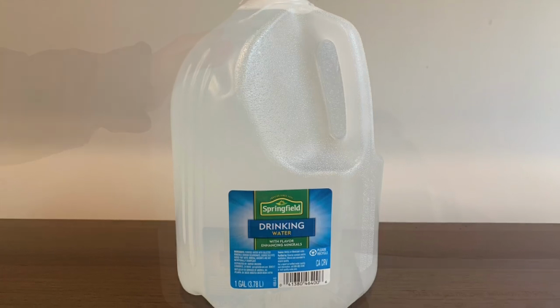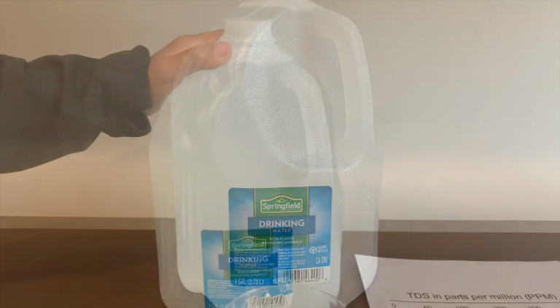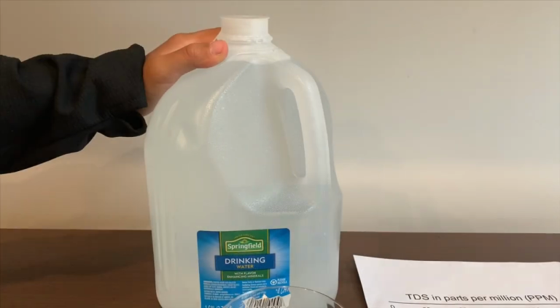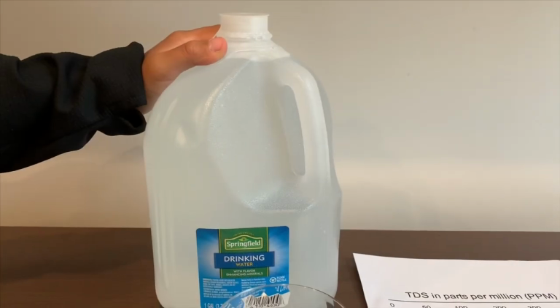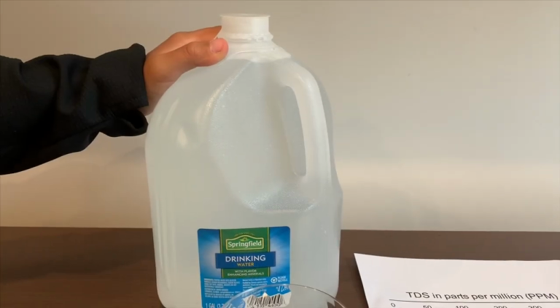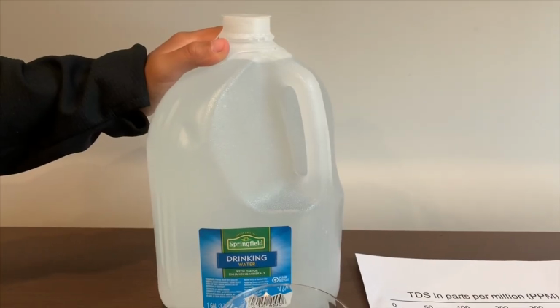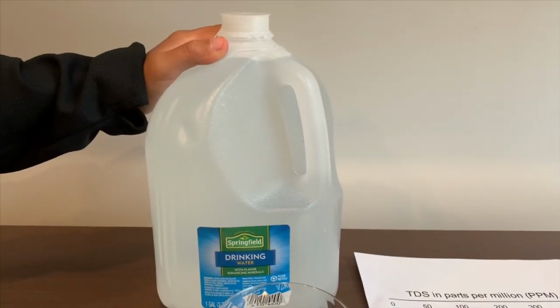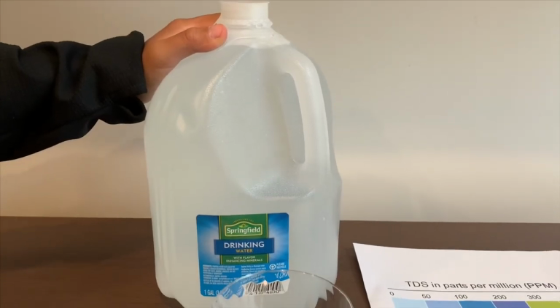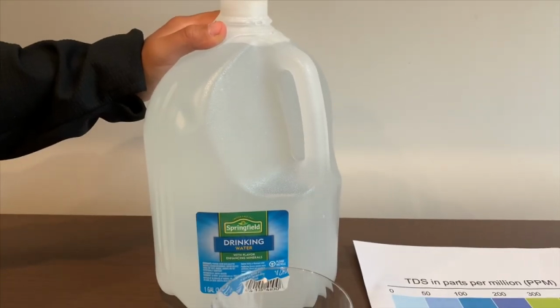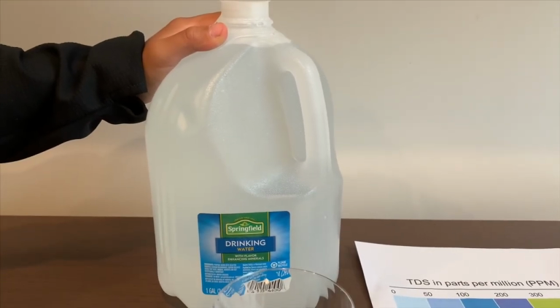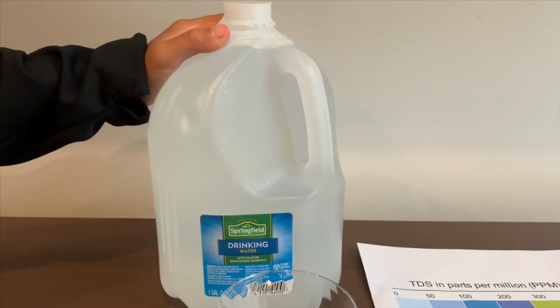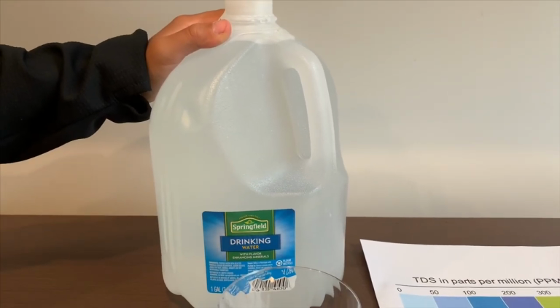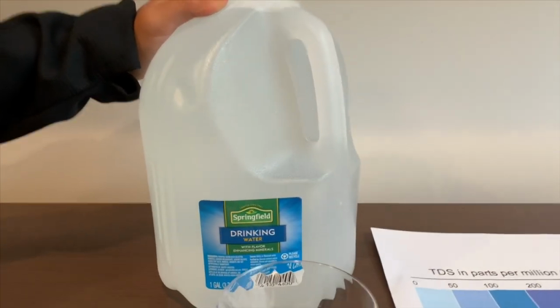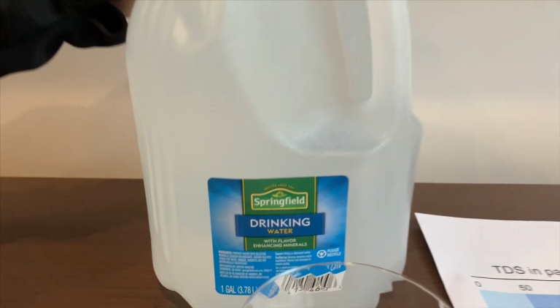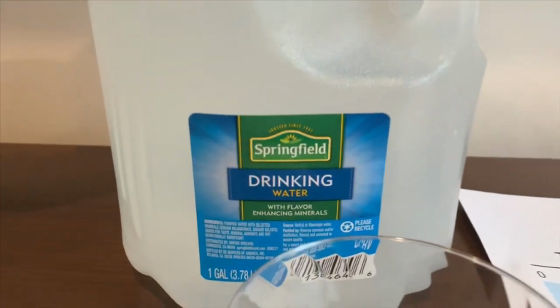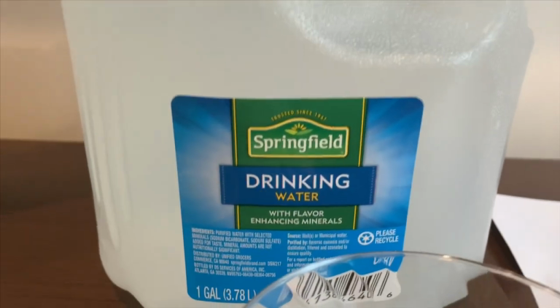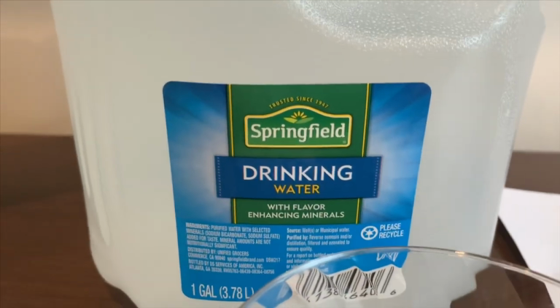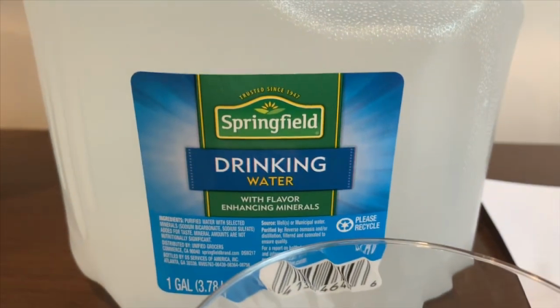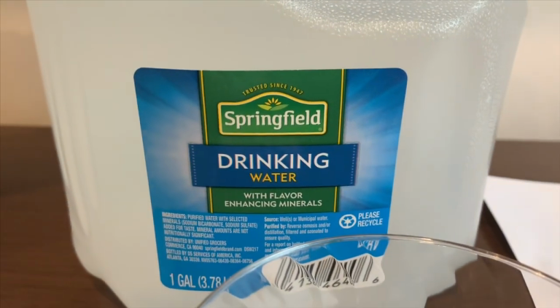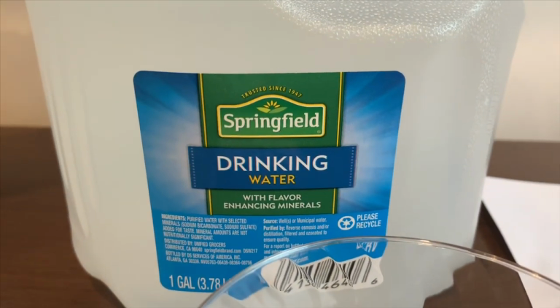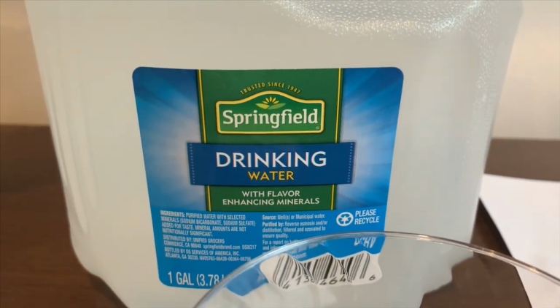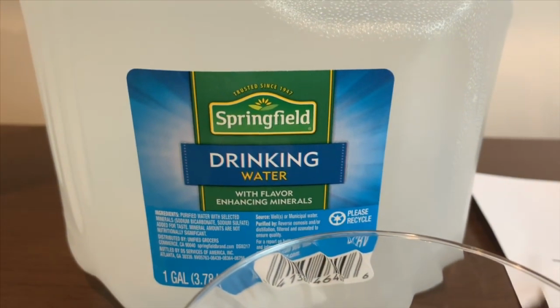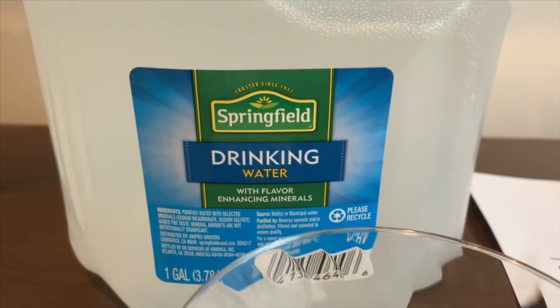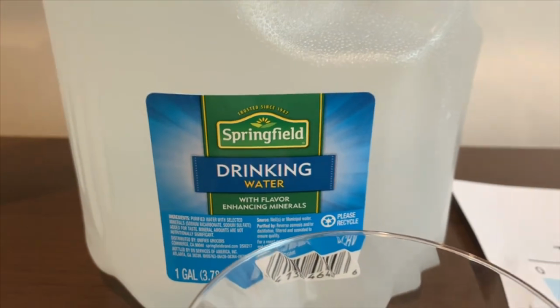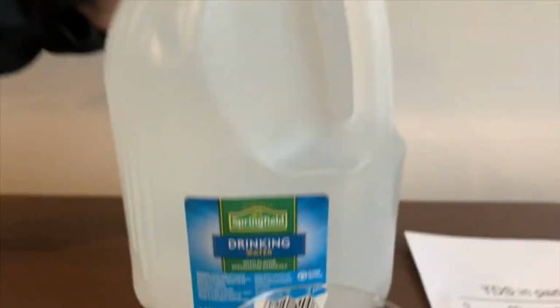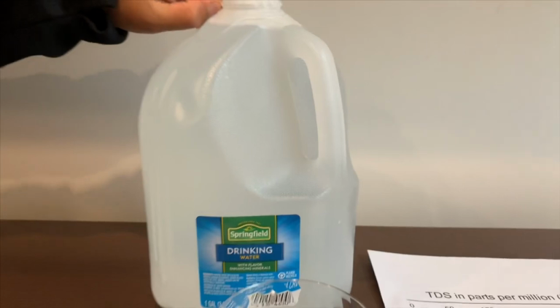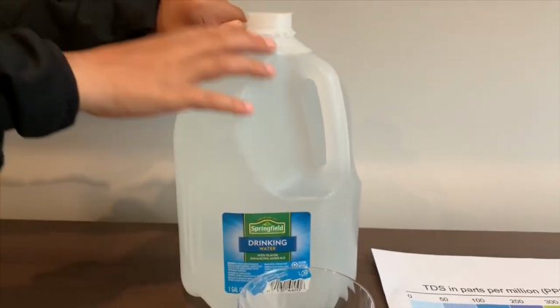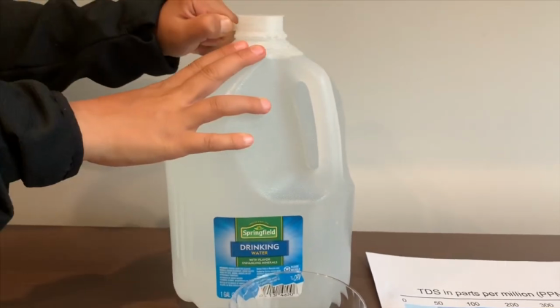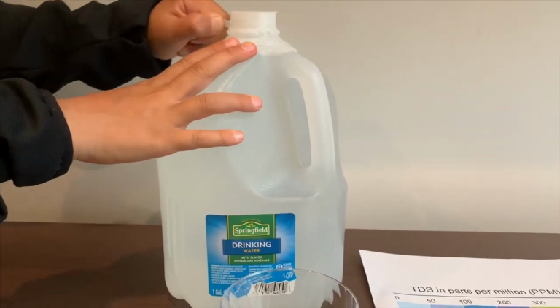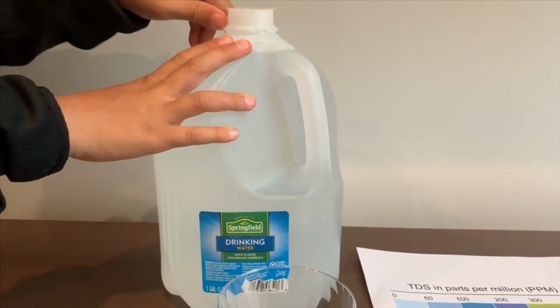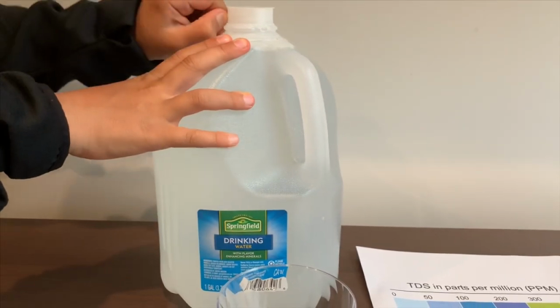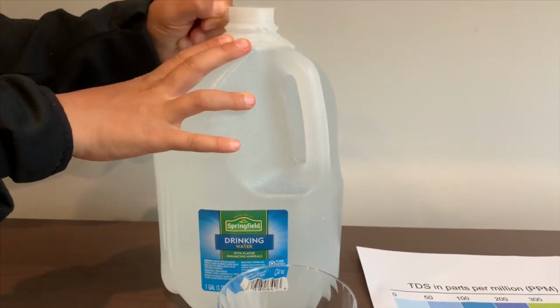This is Springfield drinking water. It's purified water enhanced with minerals for taste. It's sourced from California and costs 99 cents. Let's test the pH and TDS levels.